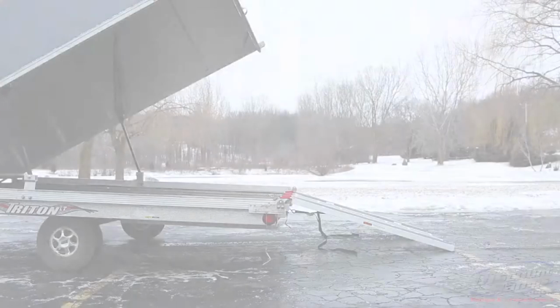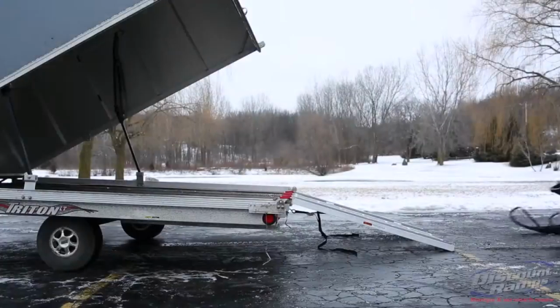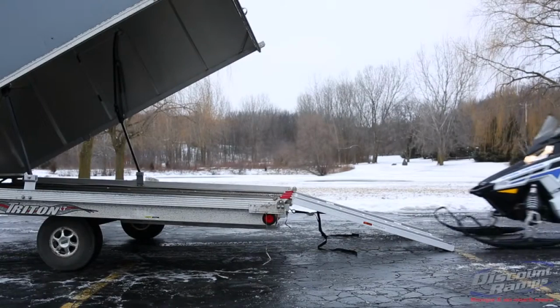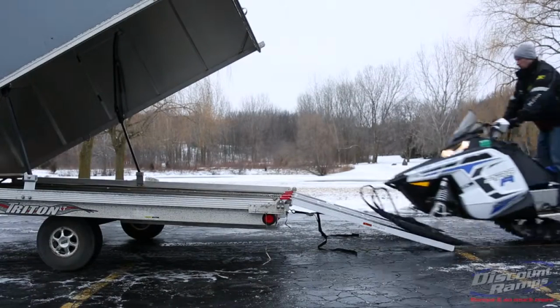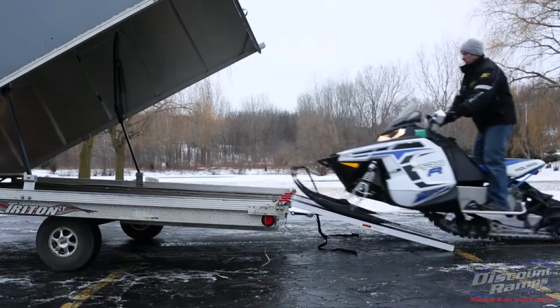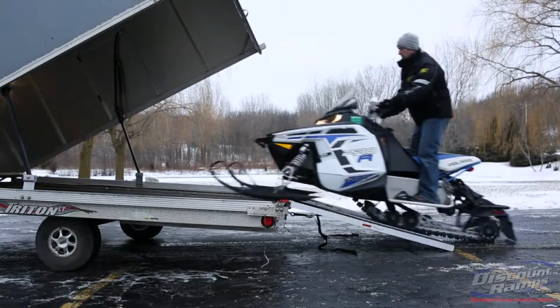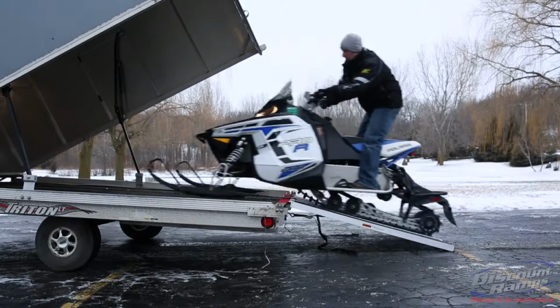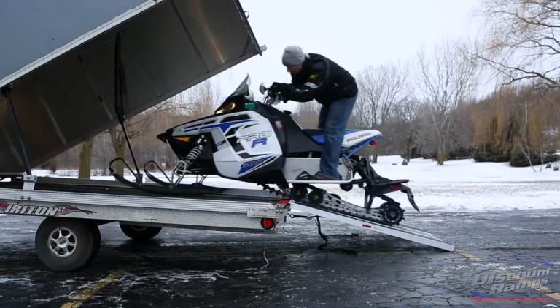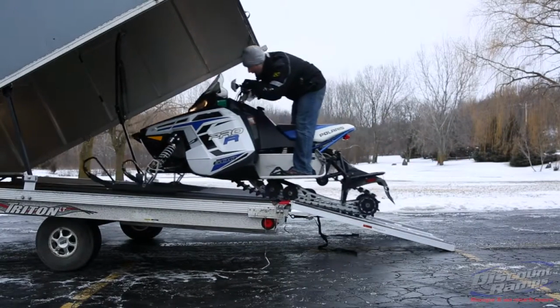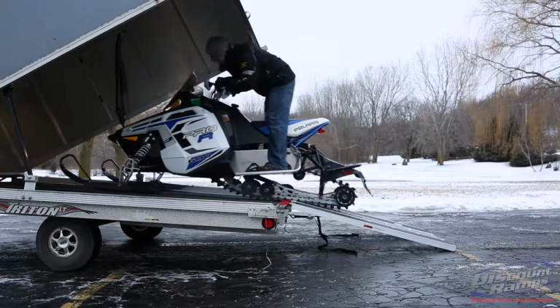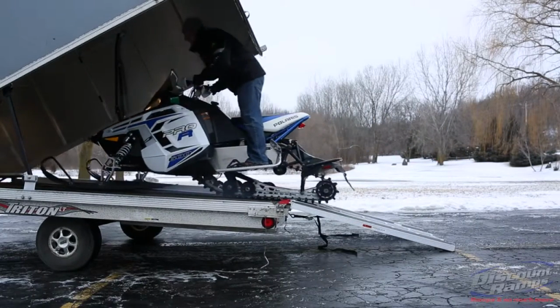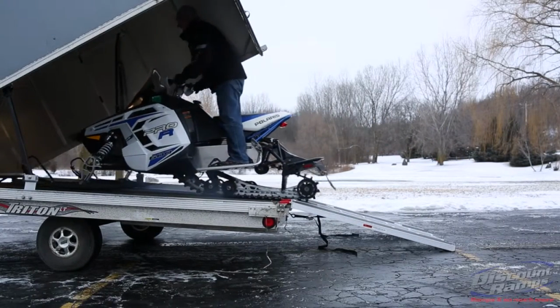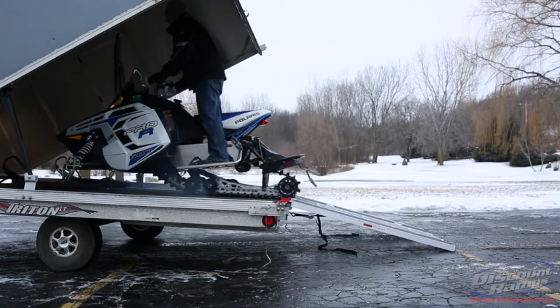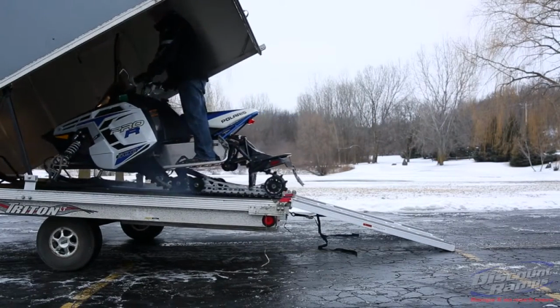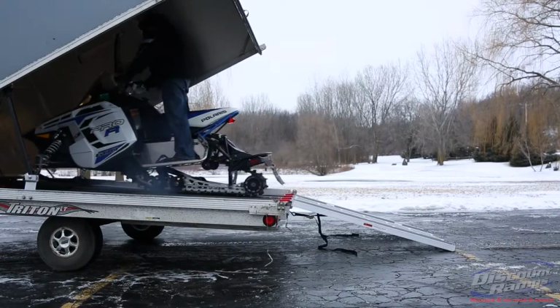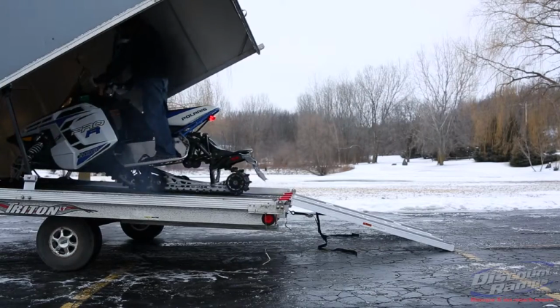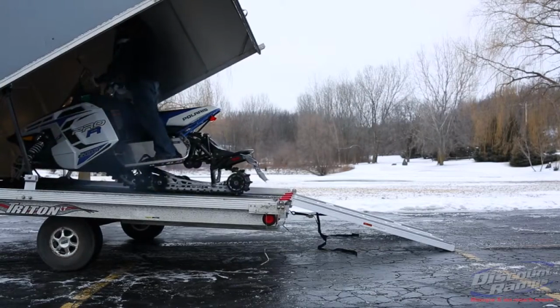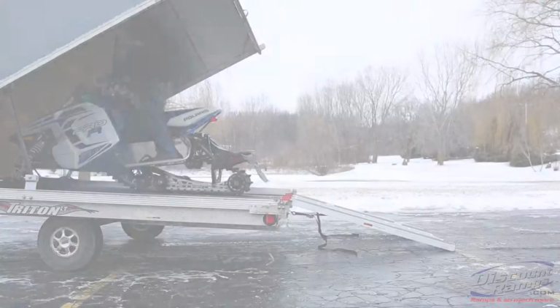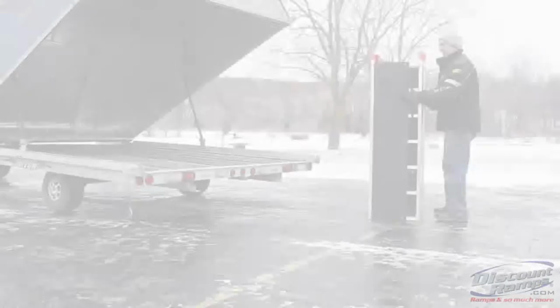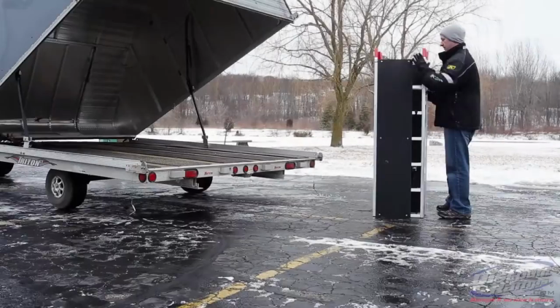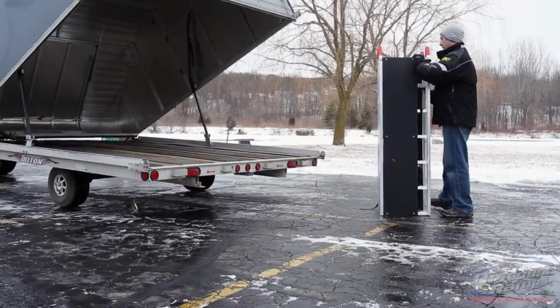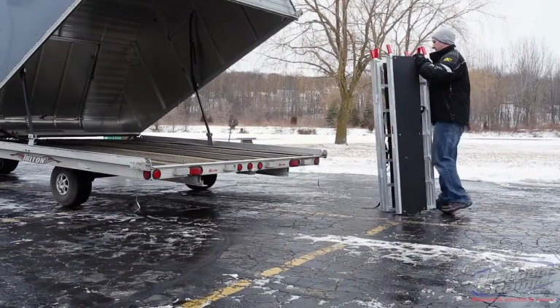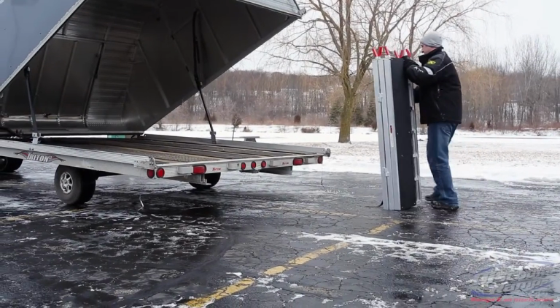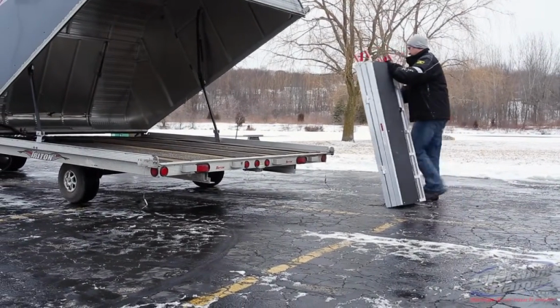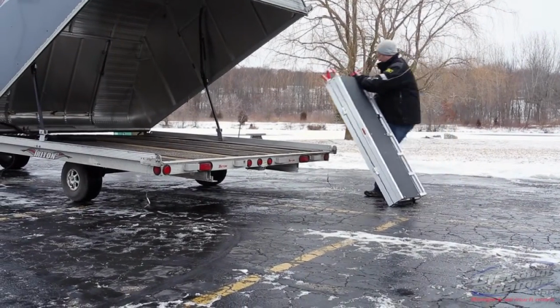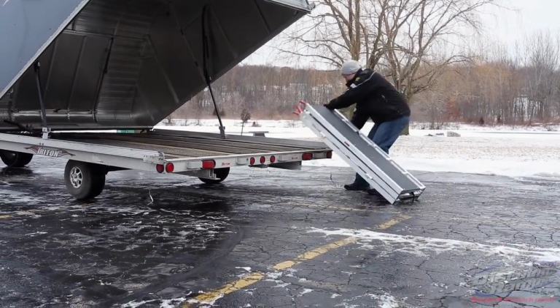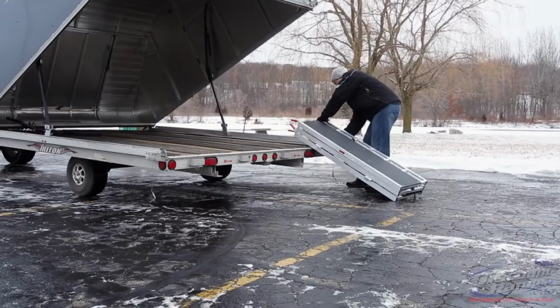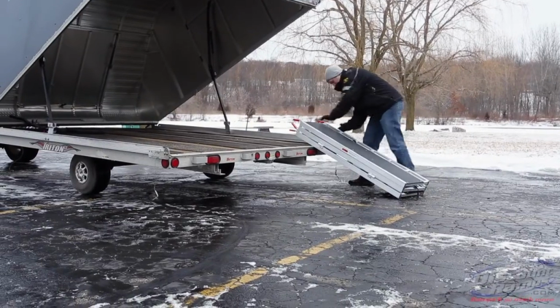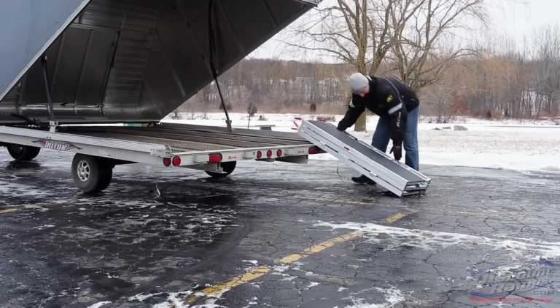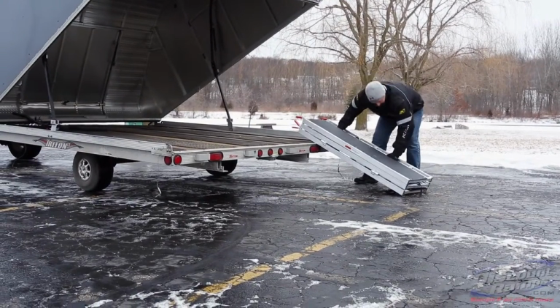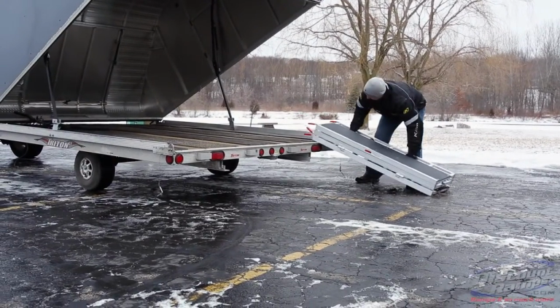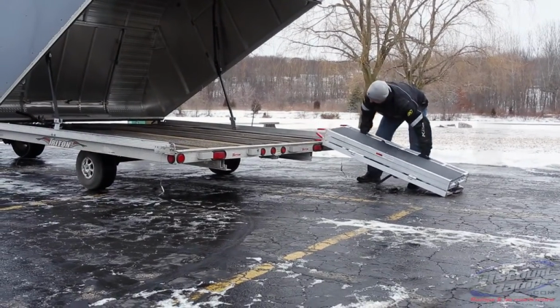The Black Ice Tri-Fold Snowmobile Trailer Ramp is the perfect one-man solution for loading your snowmobile. Made from non-corrosive aluminum, the folding ramps are easy to move around, setup, and store.